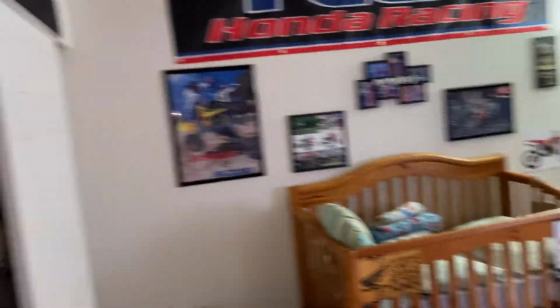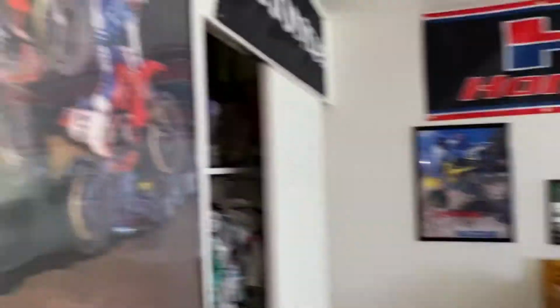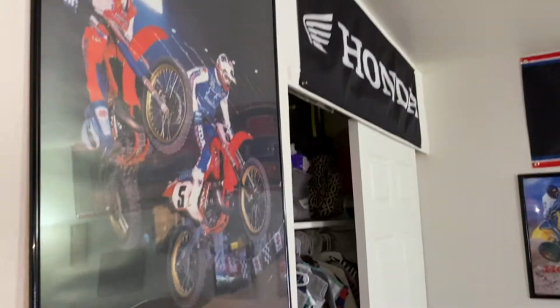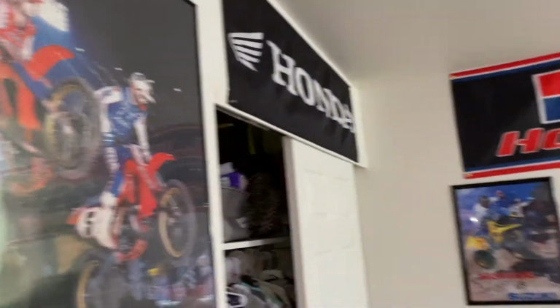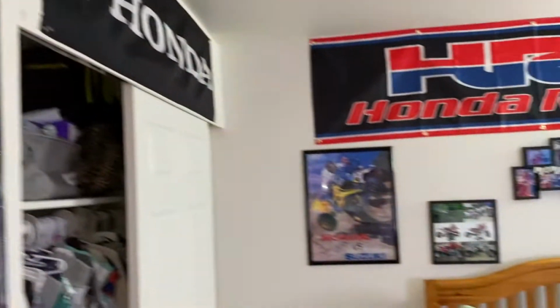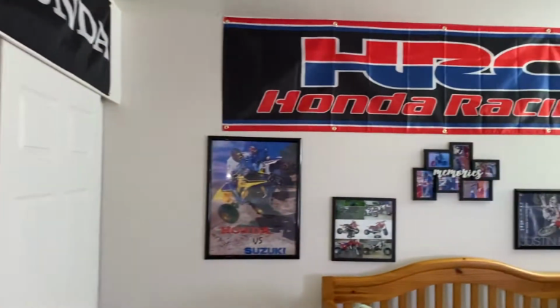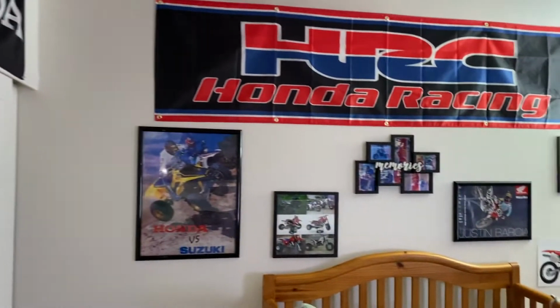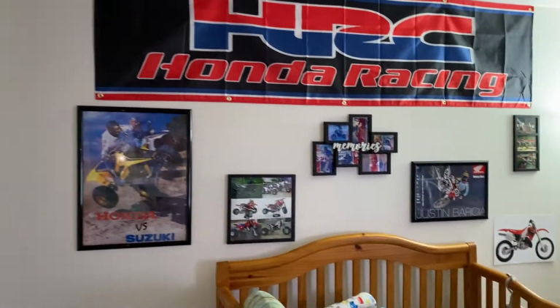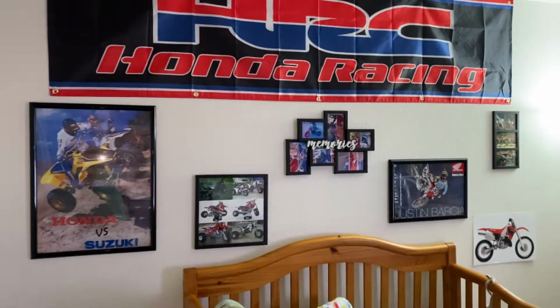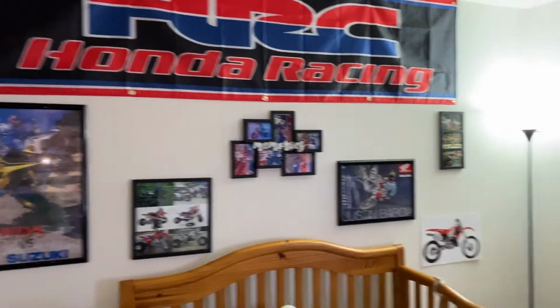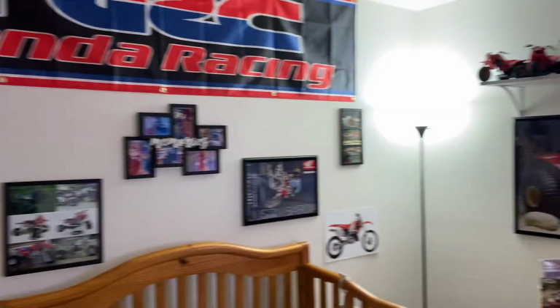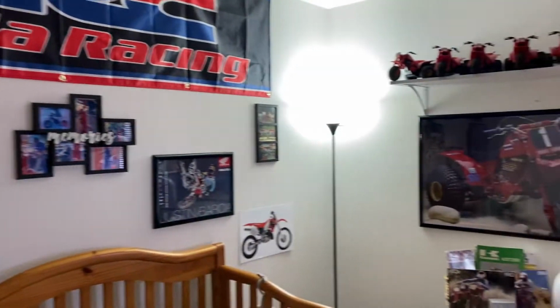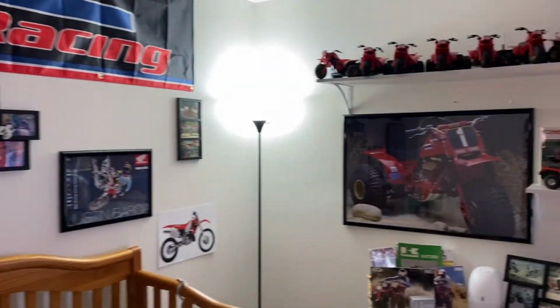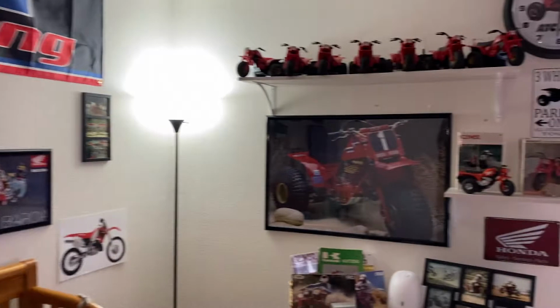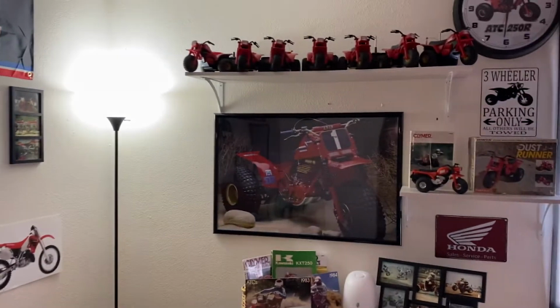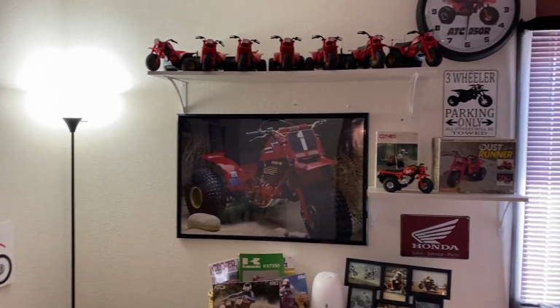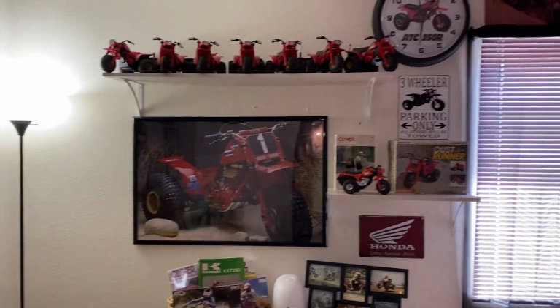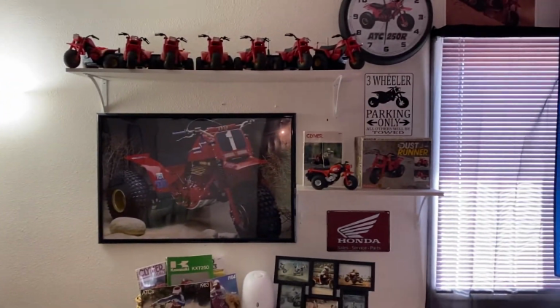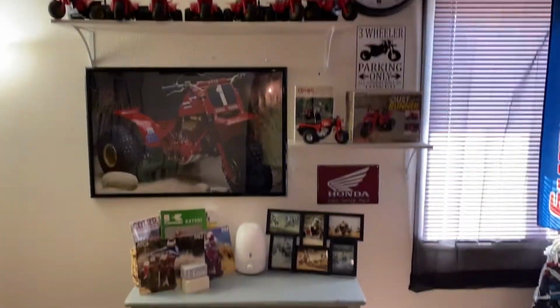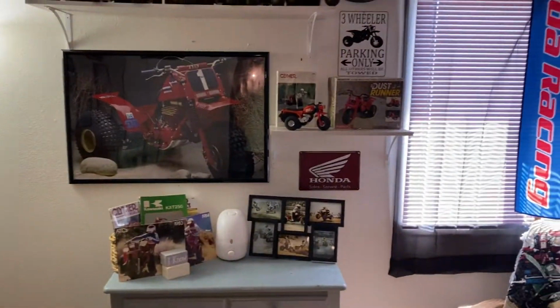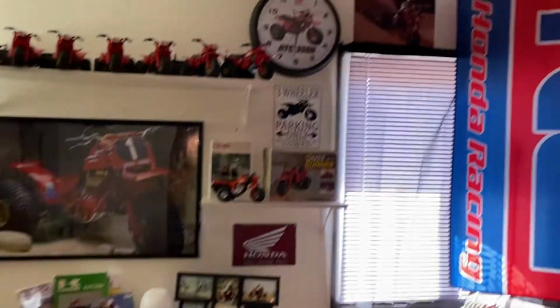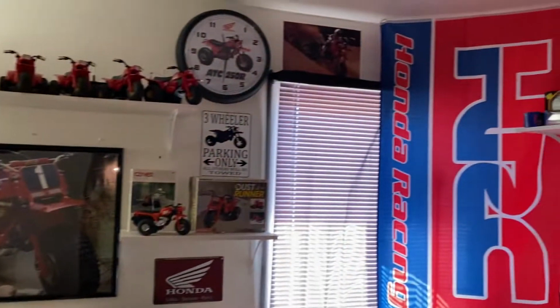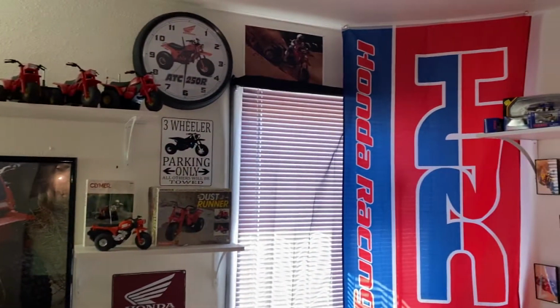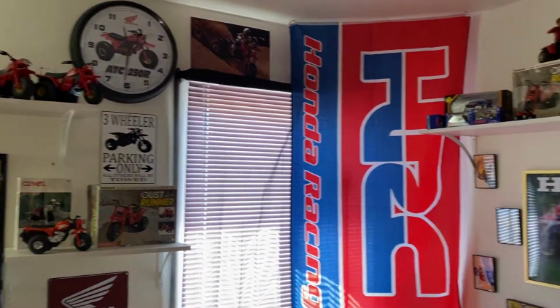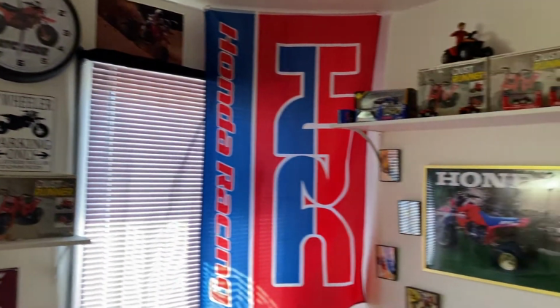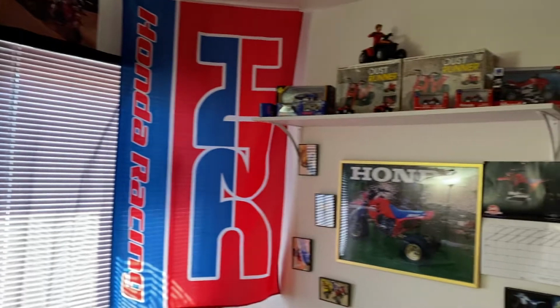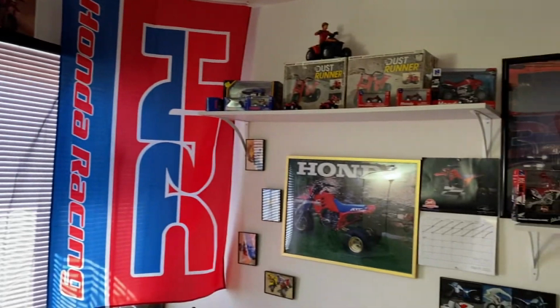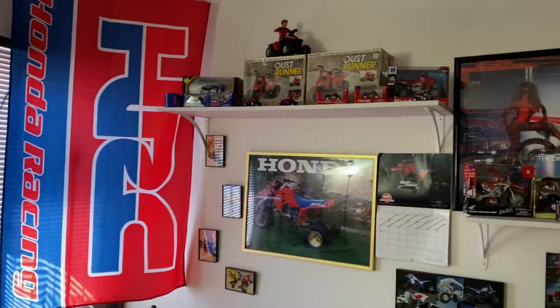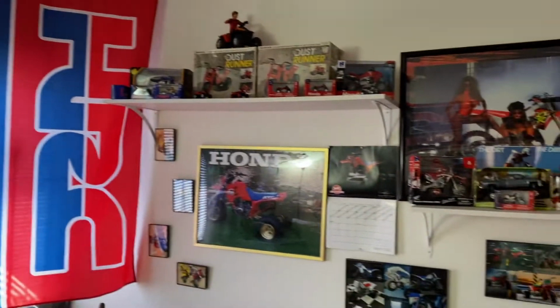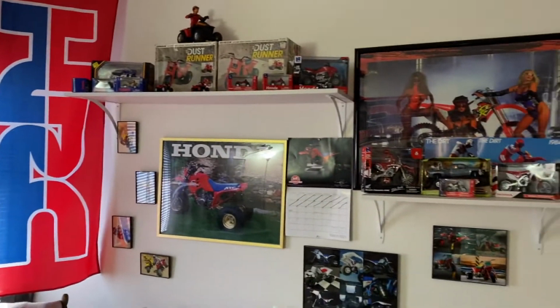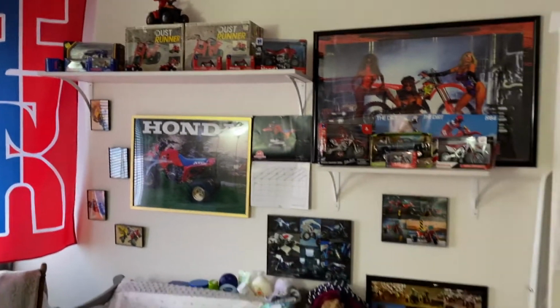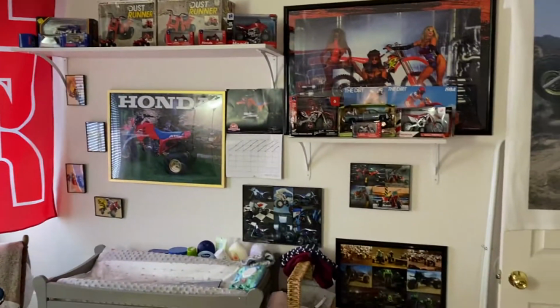Just a quick peep around and I'll go over everything. Sorry, the lighting isn't the best, but I'll get it the best I can. This is a lot of goodies I have in this room.